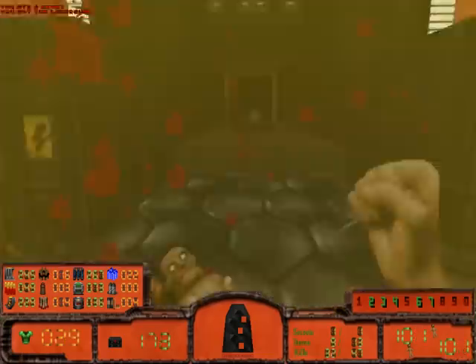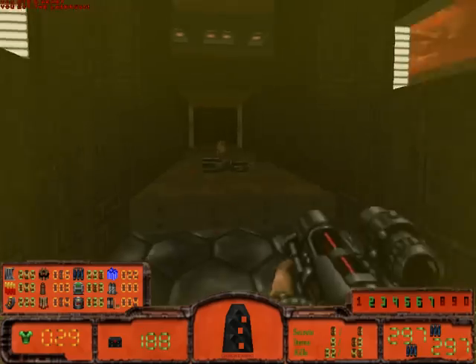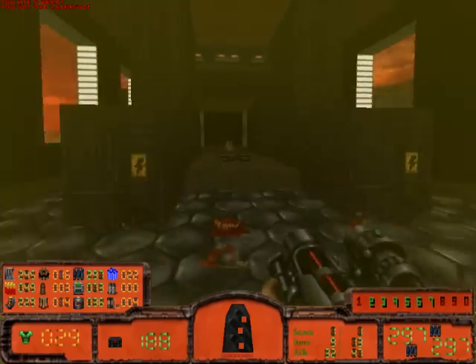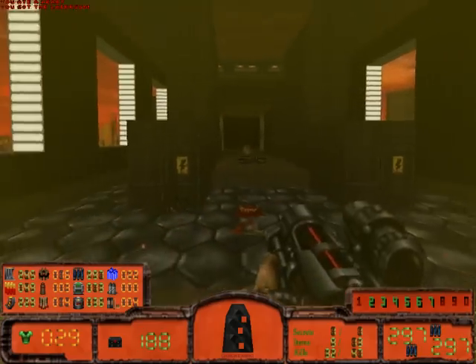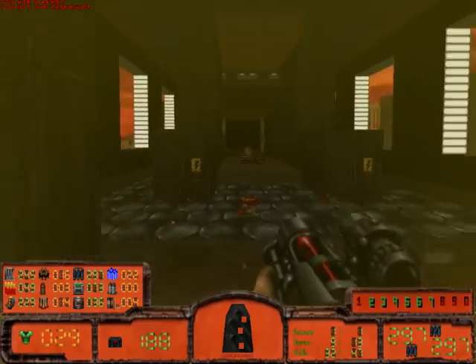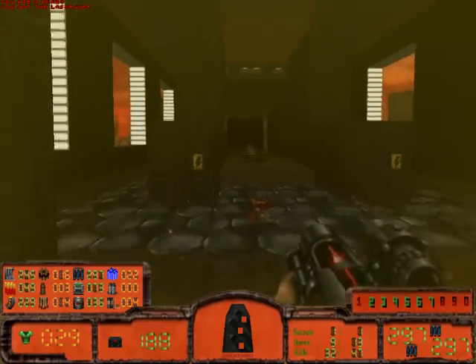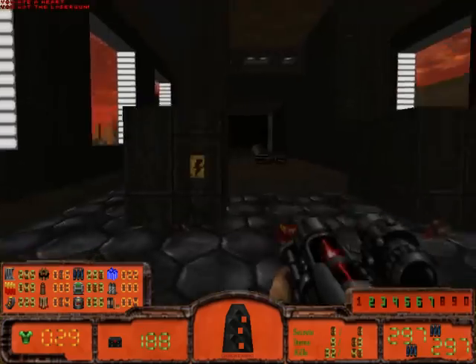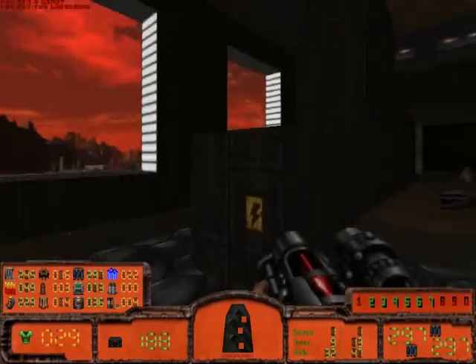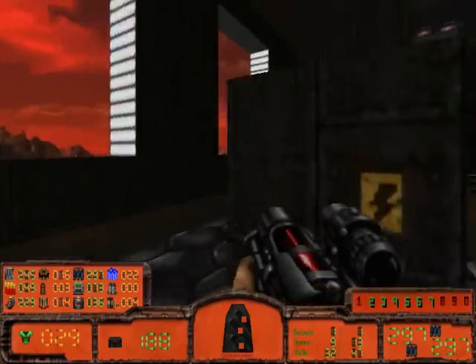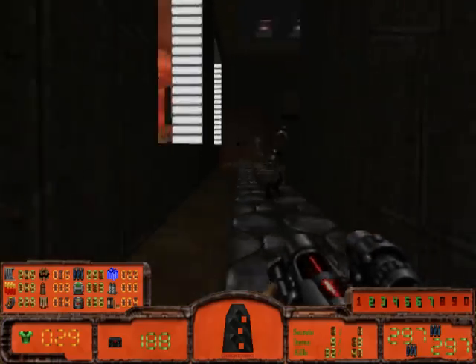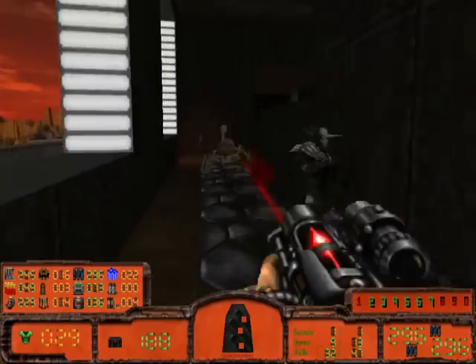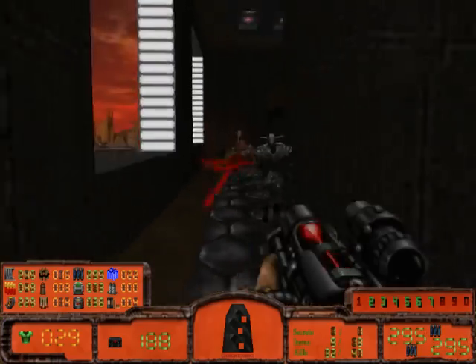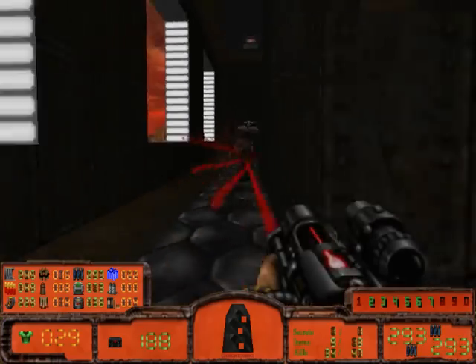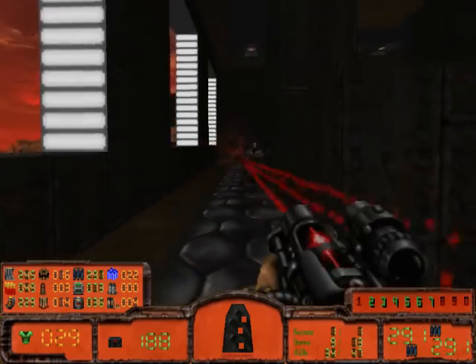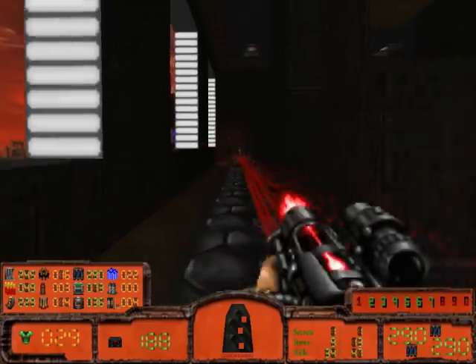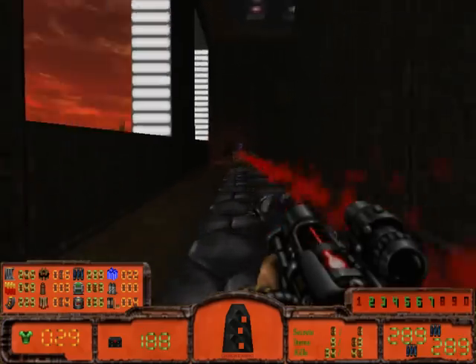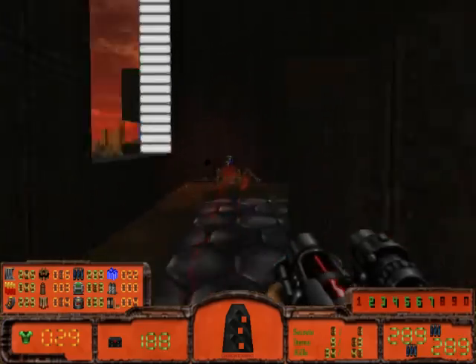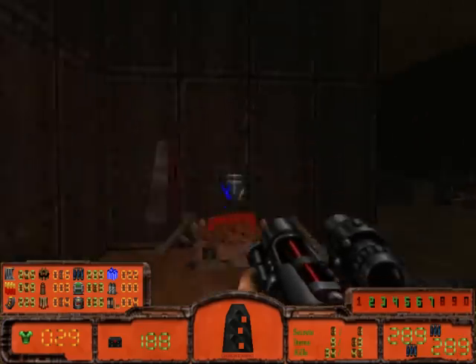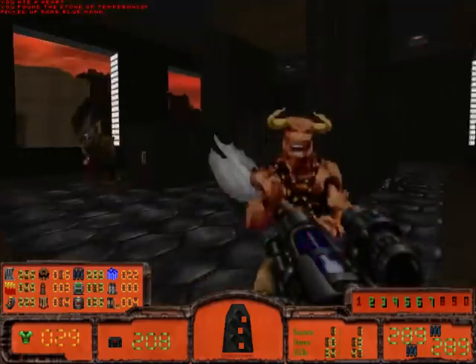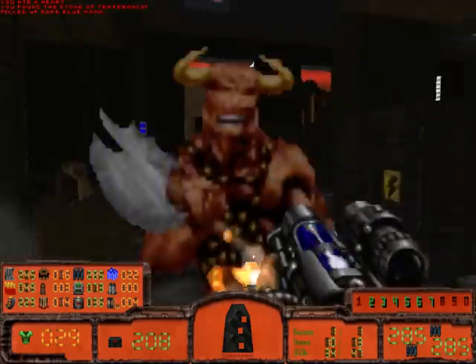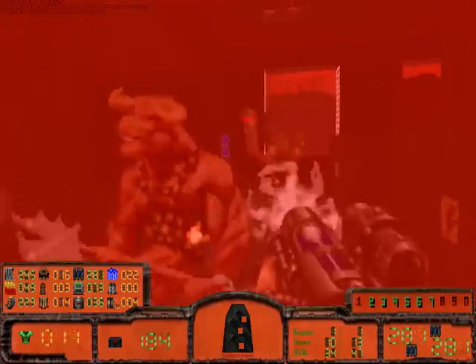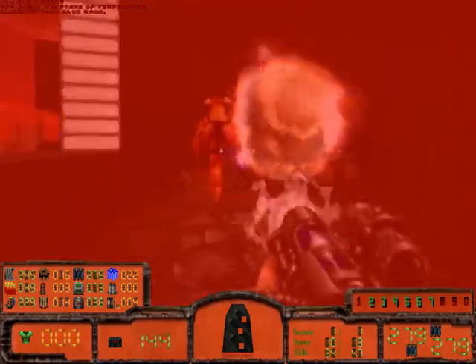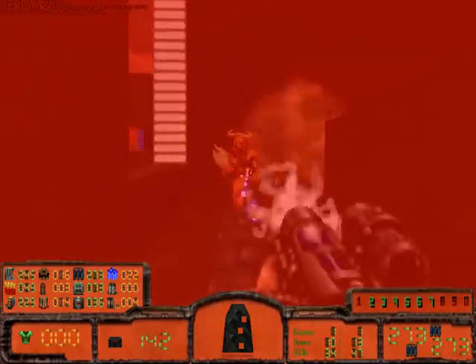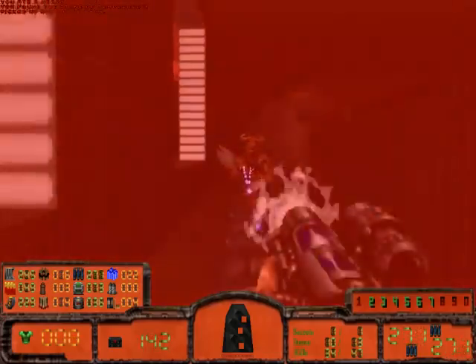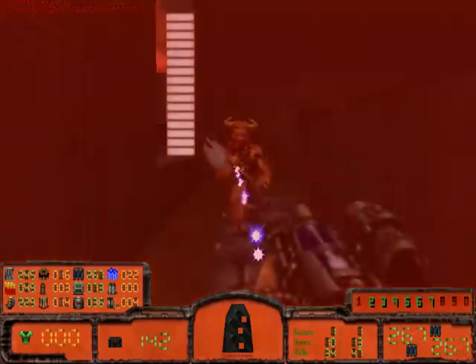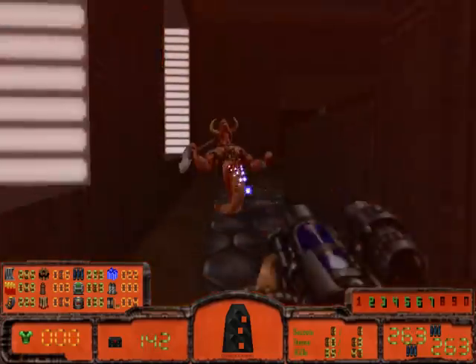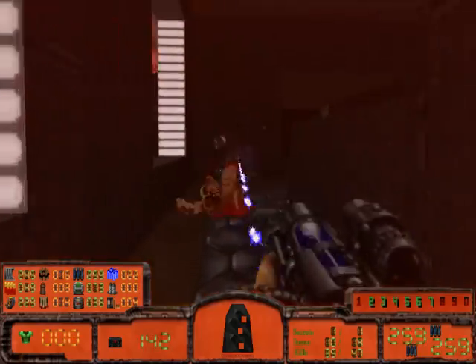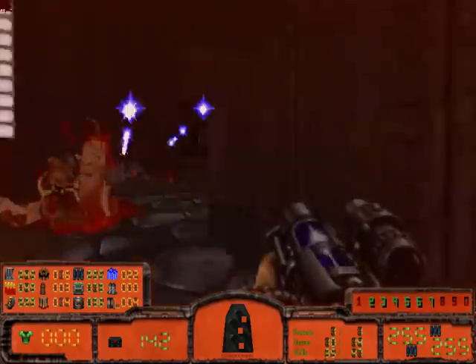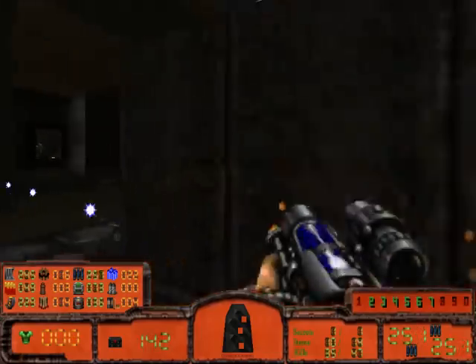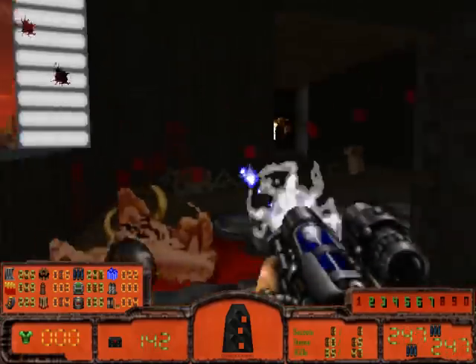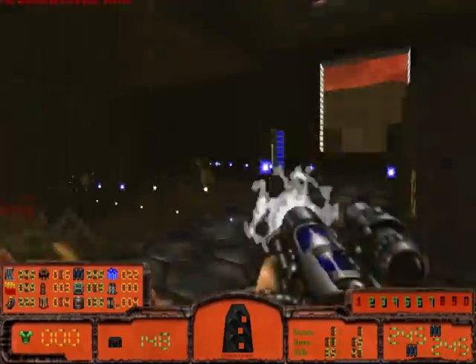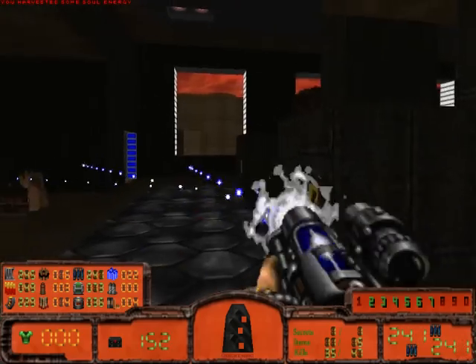Cerebral game. We have a plasma weapon now - let's use it. Make shots, not too many at a time. It fires at a metered rate so don't roll damage but don't let enemies get too close.